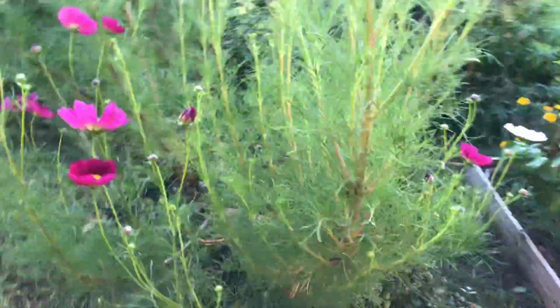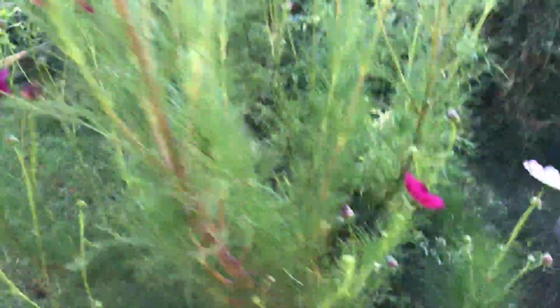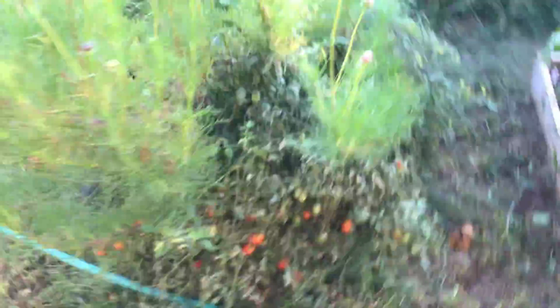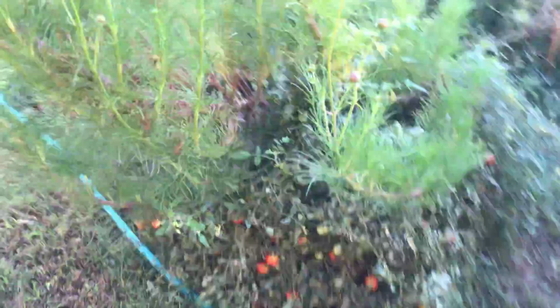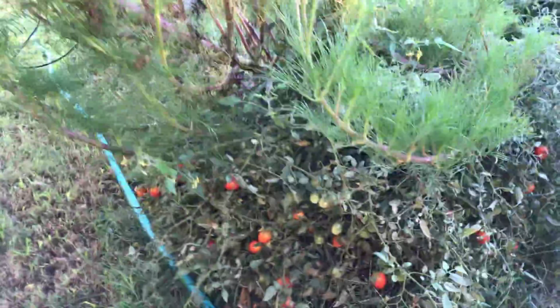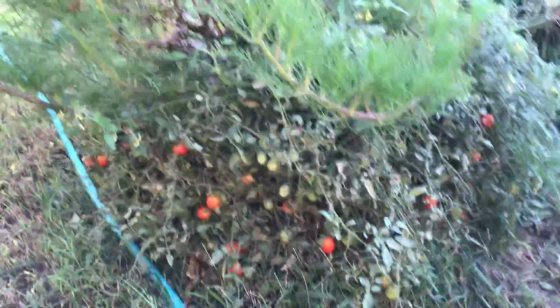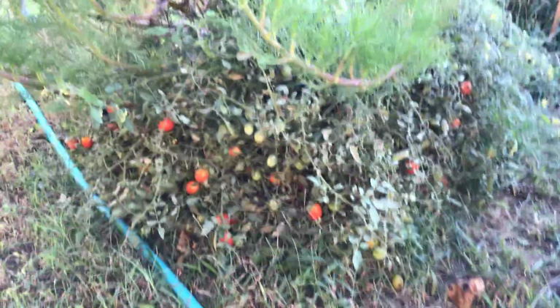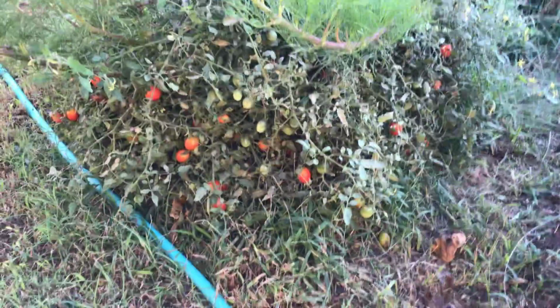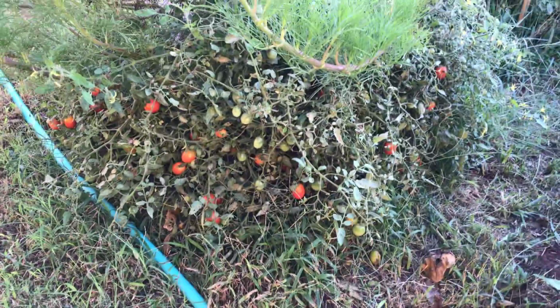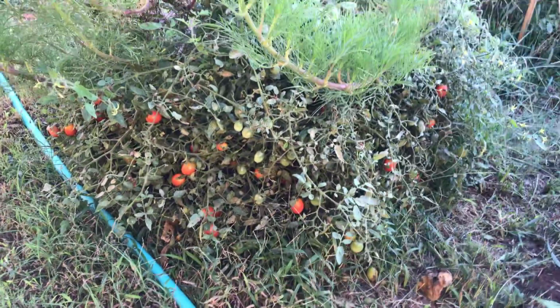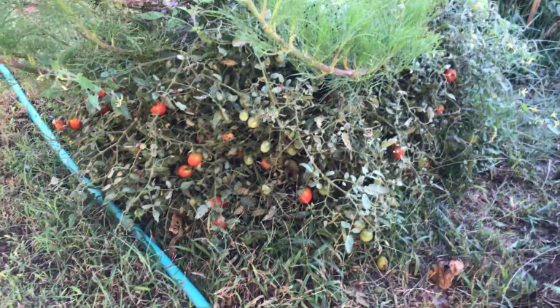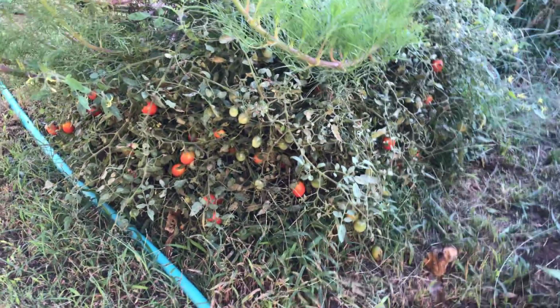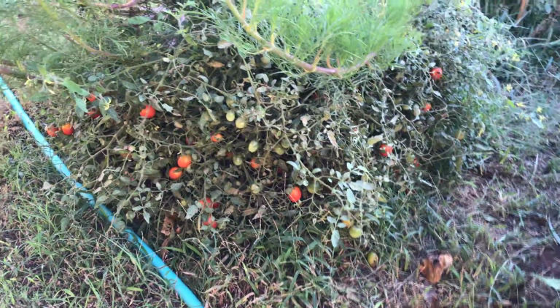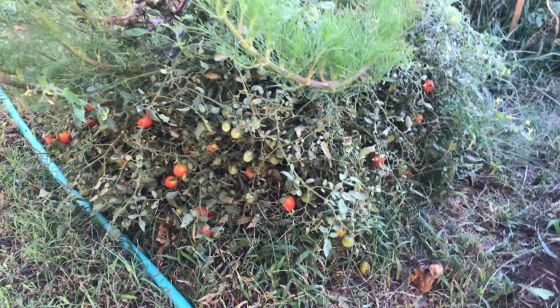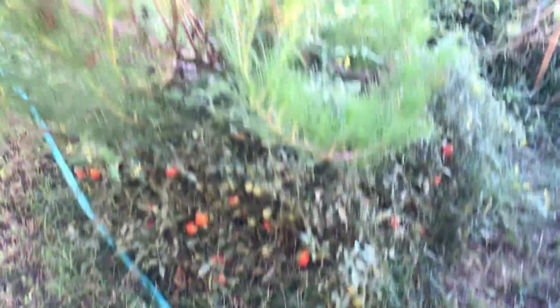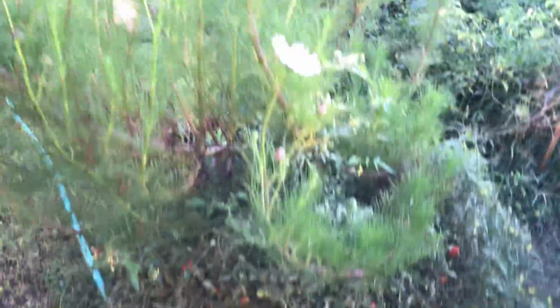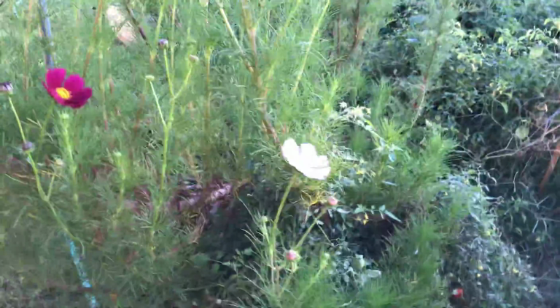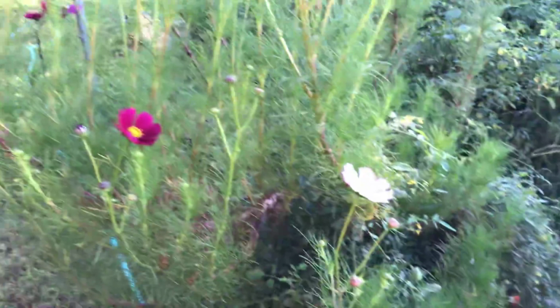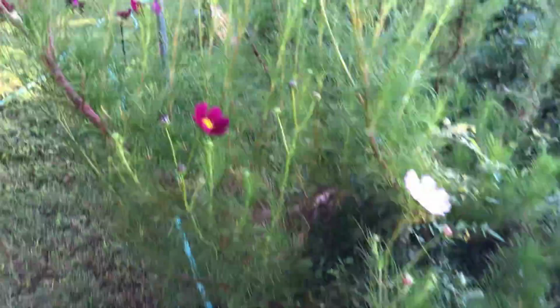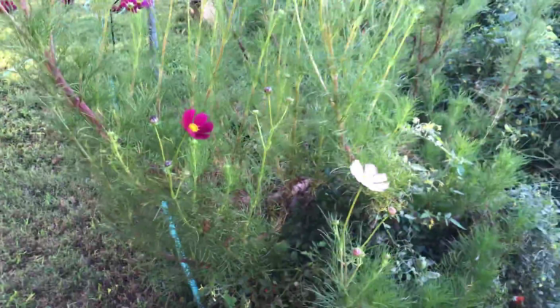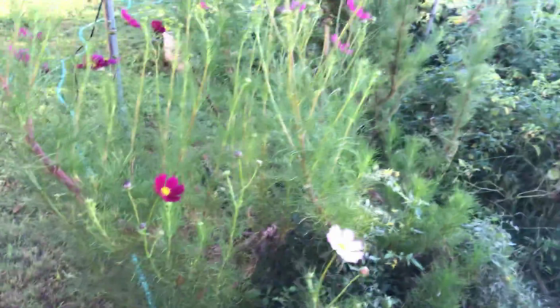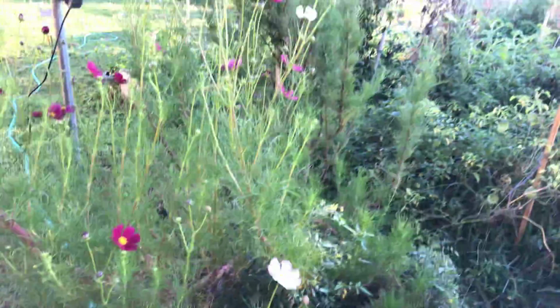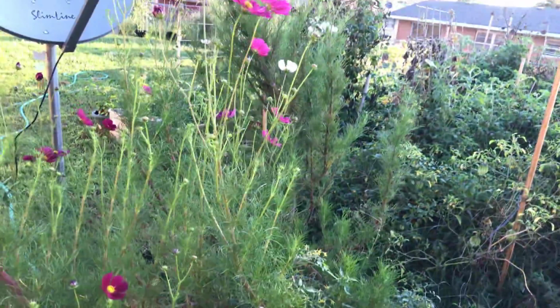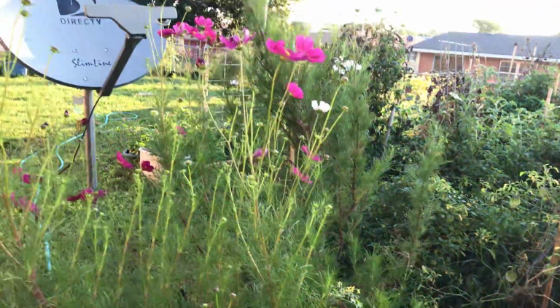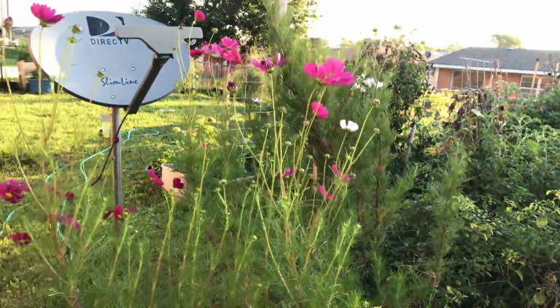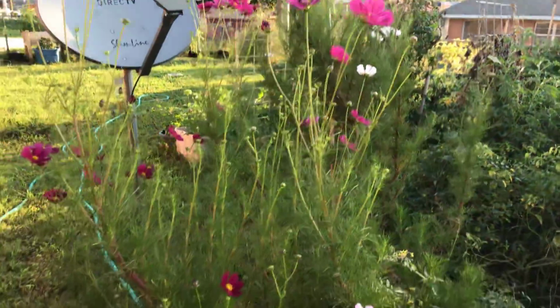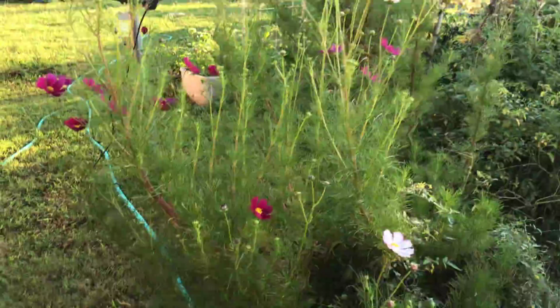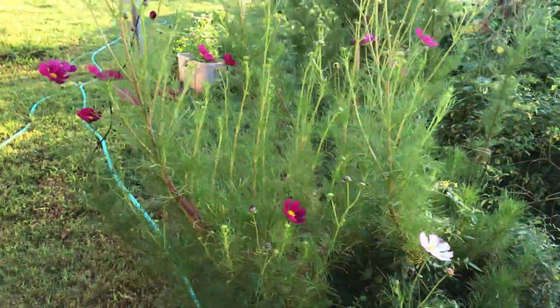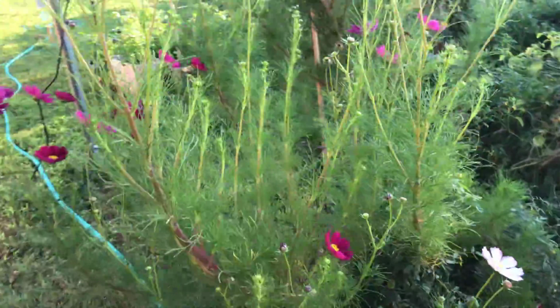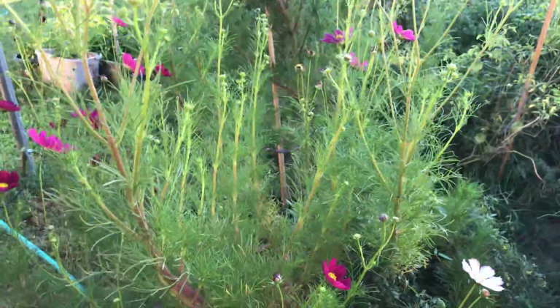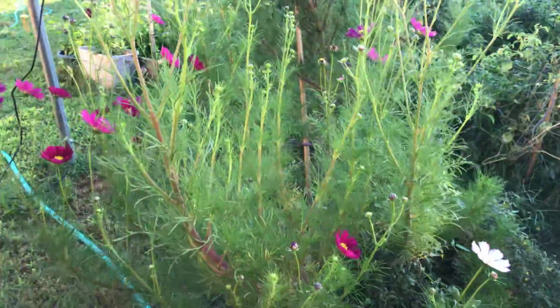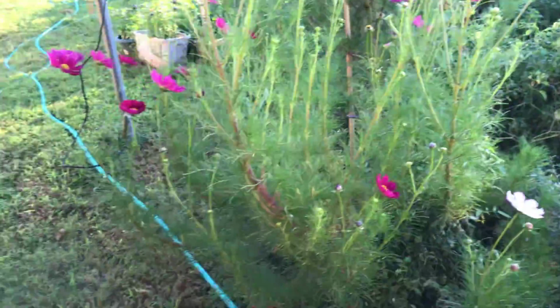My tumbling tom tomato plant is, thankfully it's a tumbling tom — I think that's why it's surviving. But wow, just a massive, massive Cosmo plant. Two seeds, people. That's it.